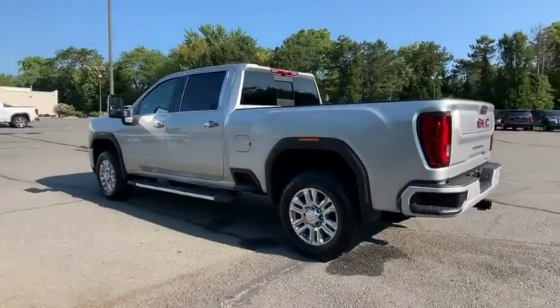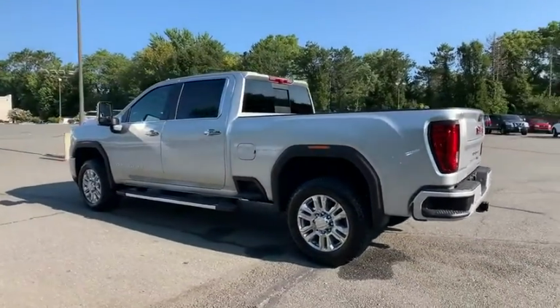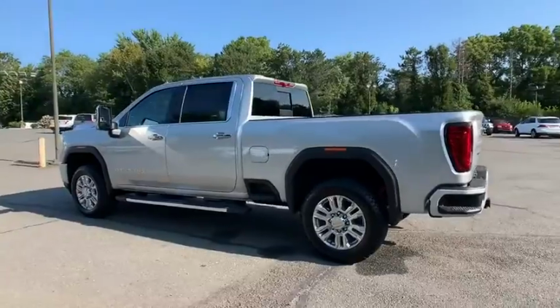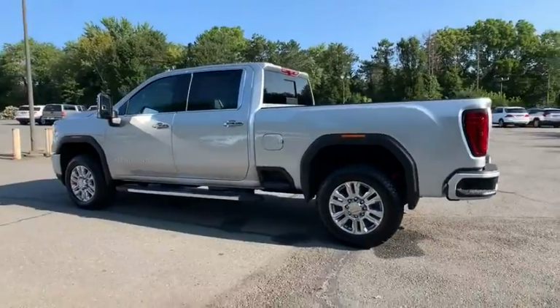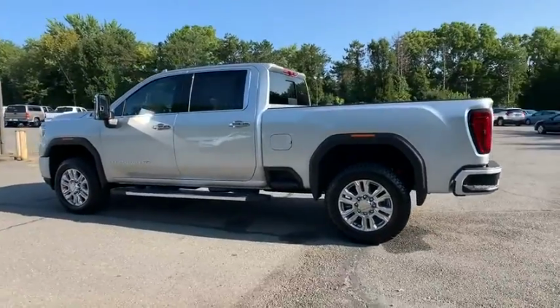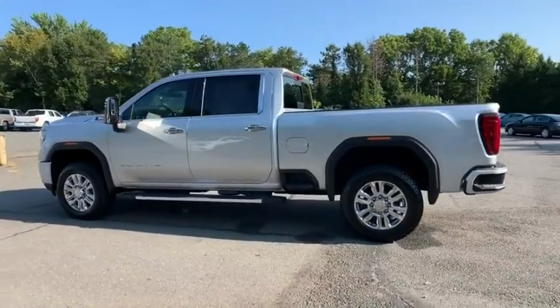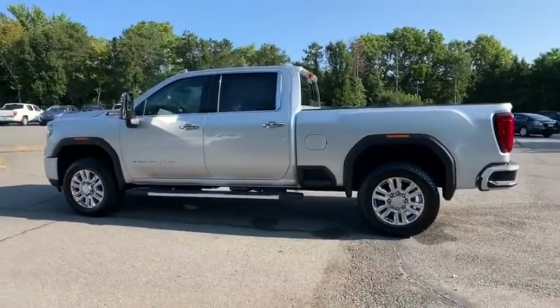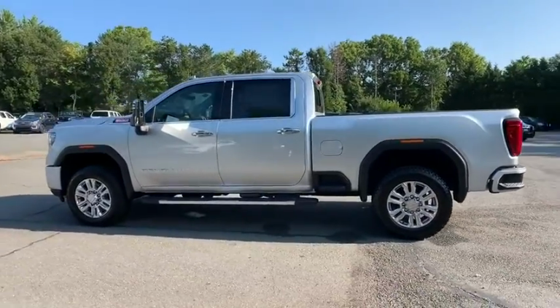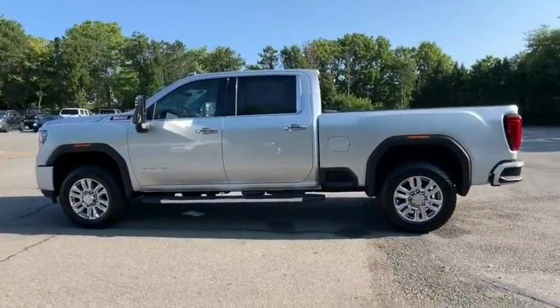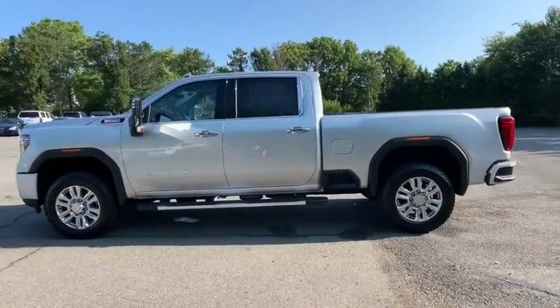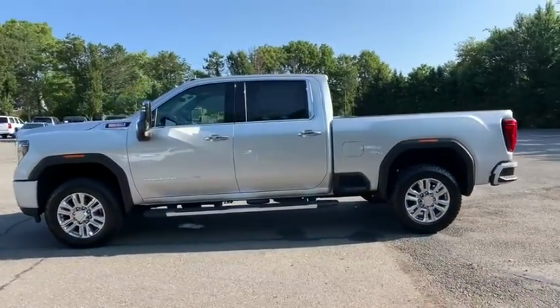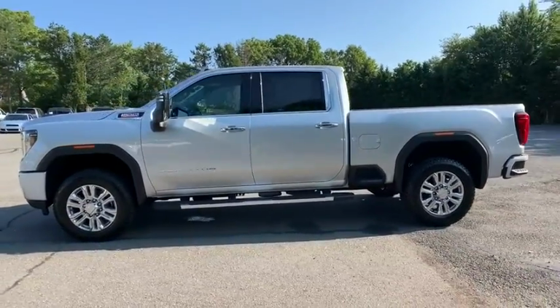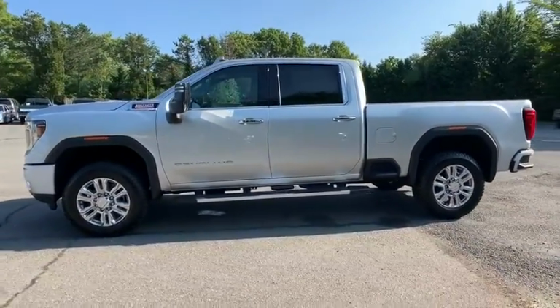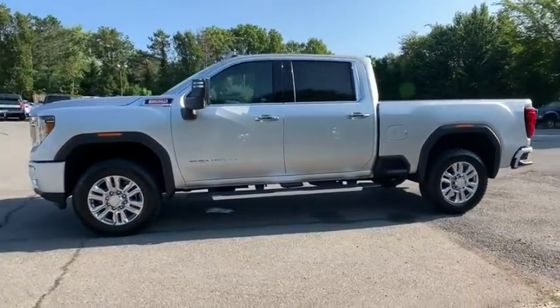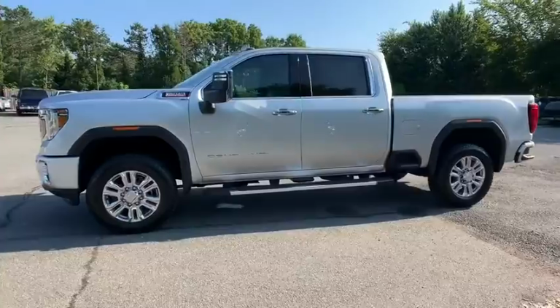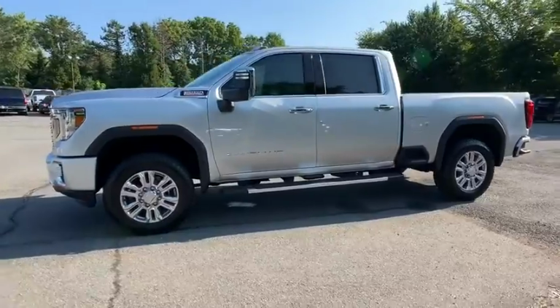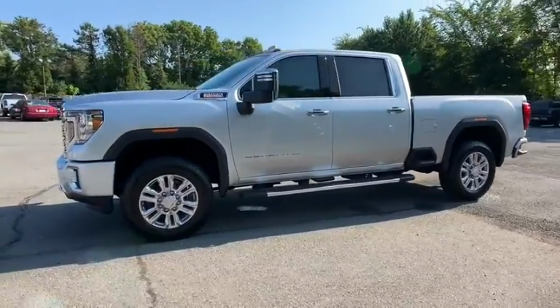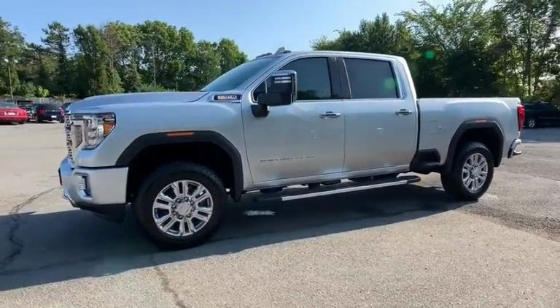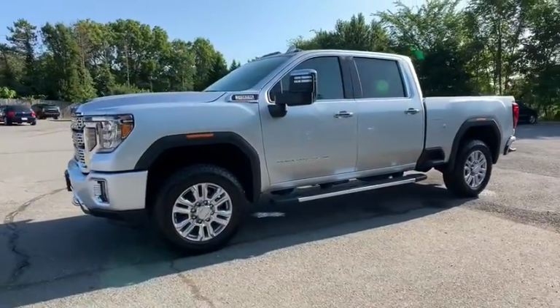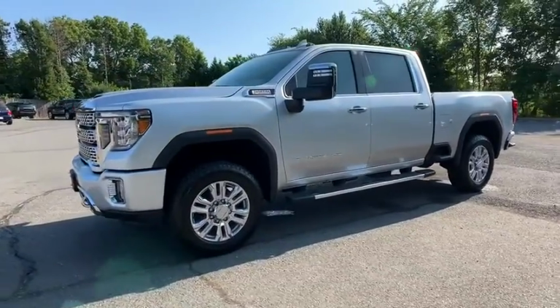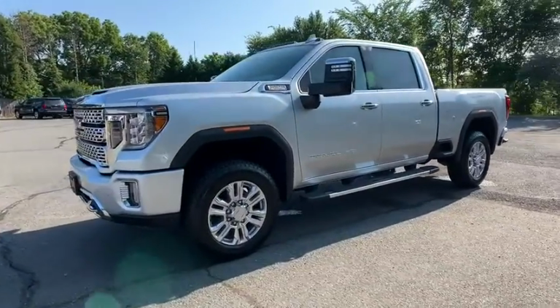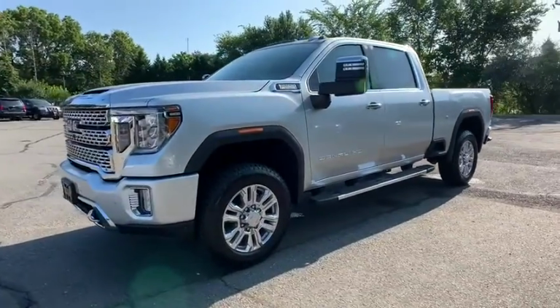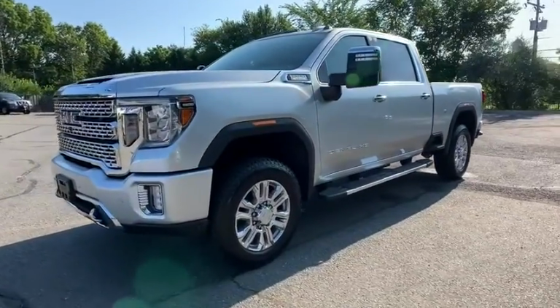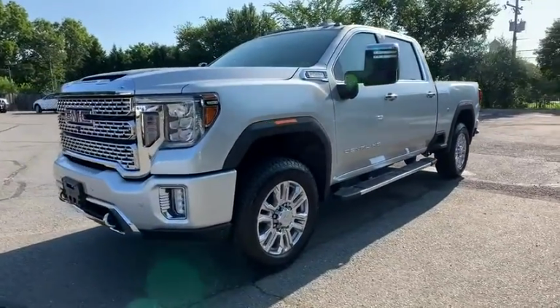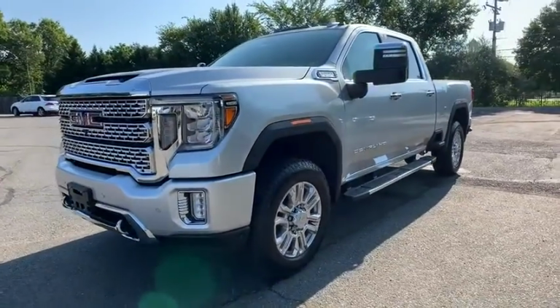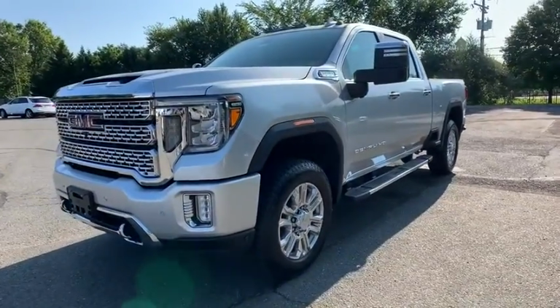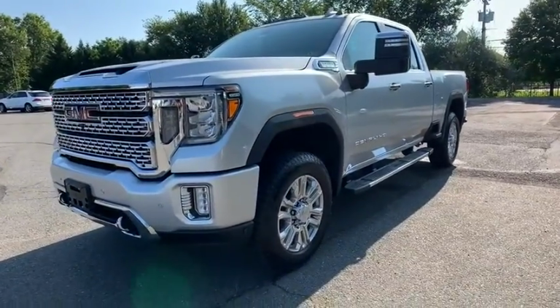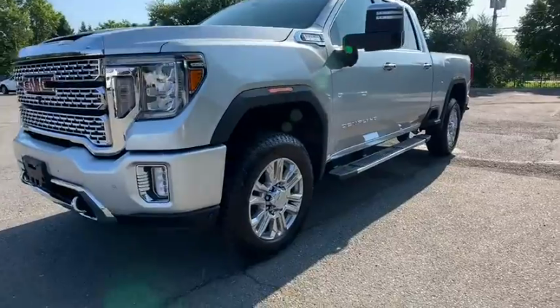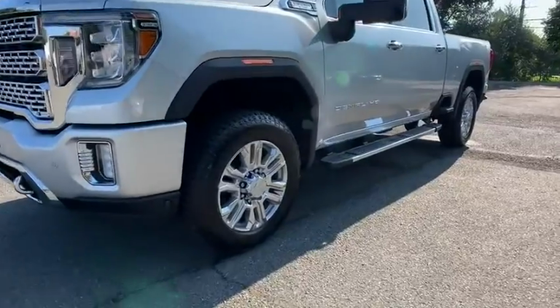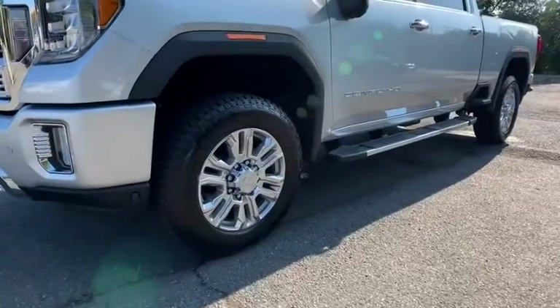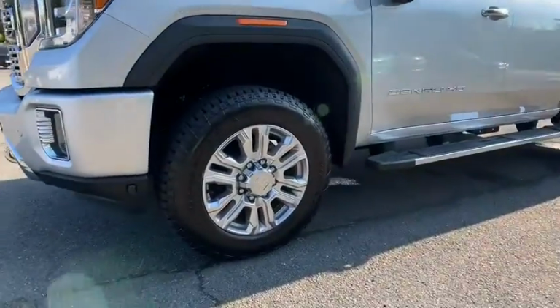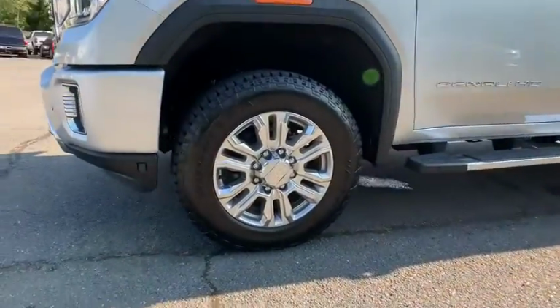Universal garage door opener. Eight speakers. Heated steering wheel. Fog lights. Heated front seats. Electronic stability control. Power door locks. Power windows. Compass. Rear window defroster. Security system.